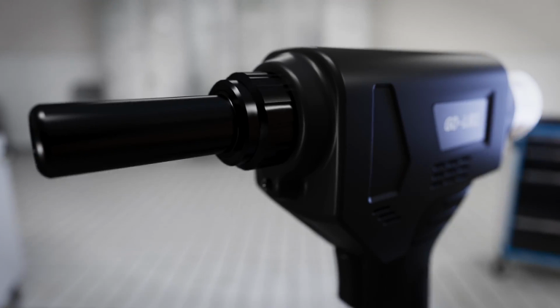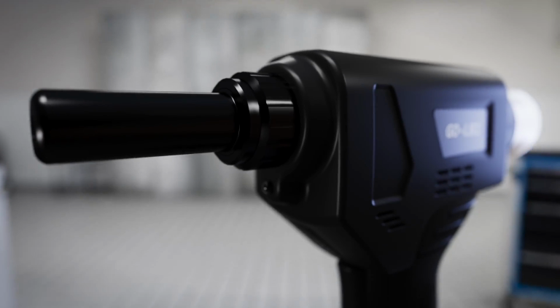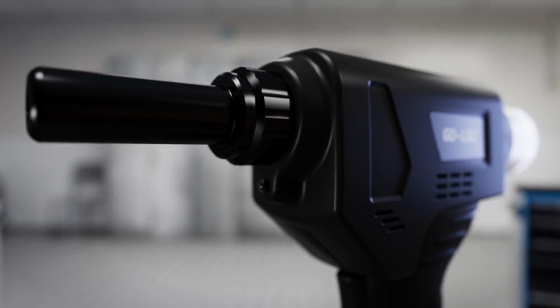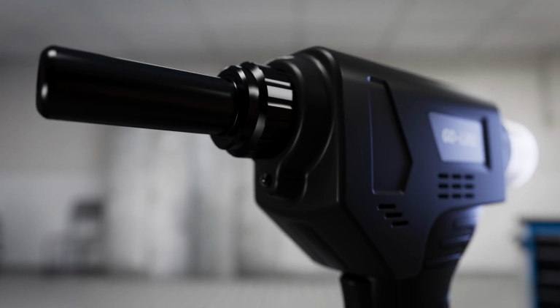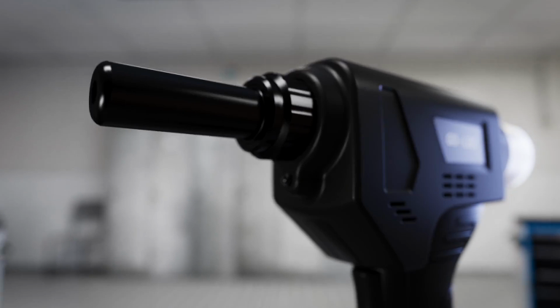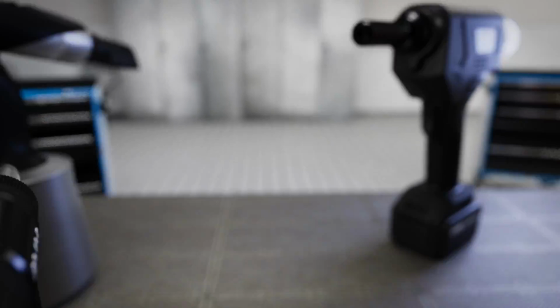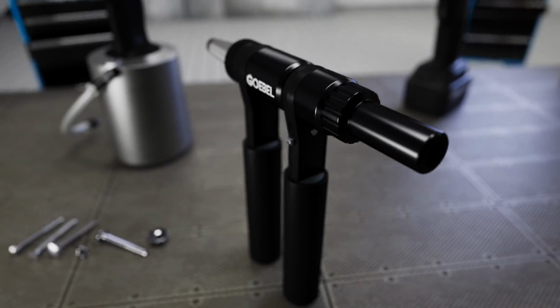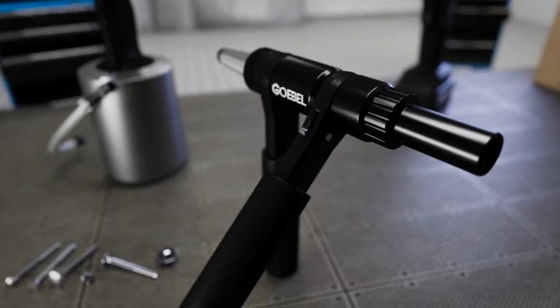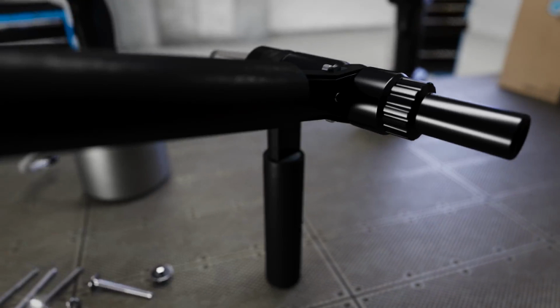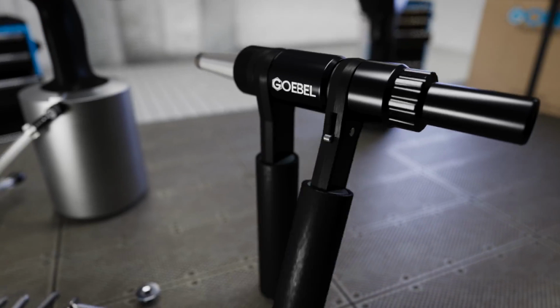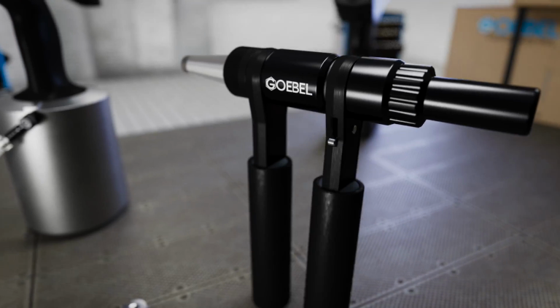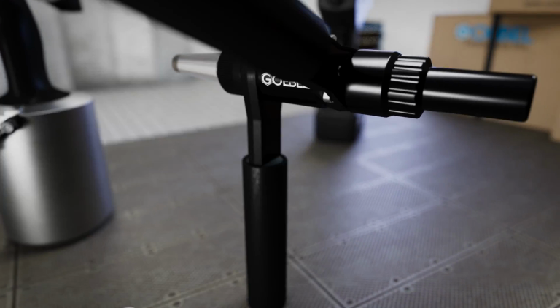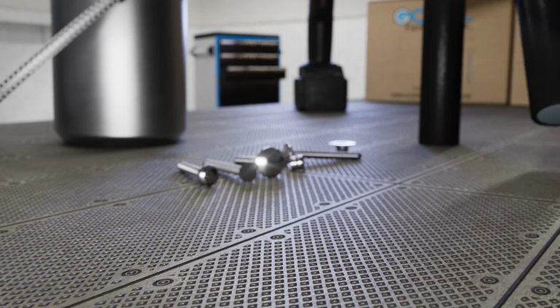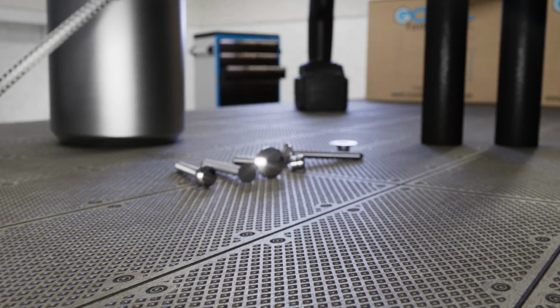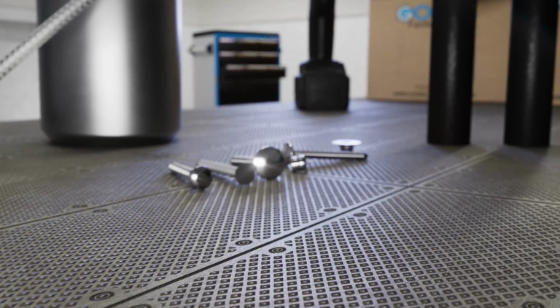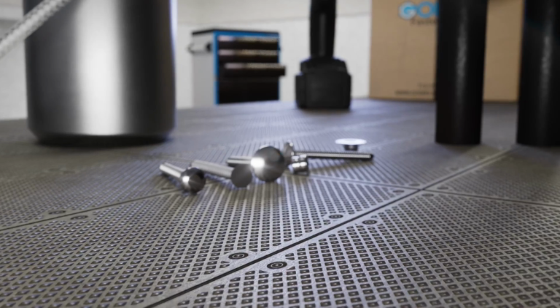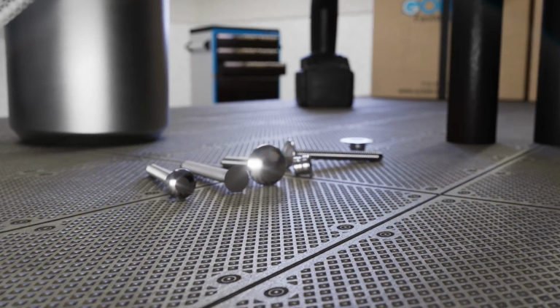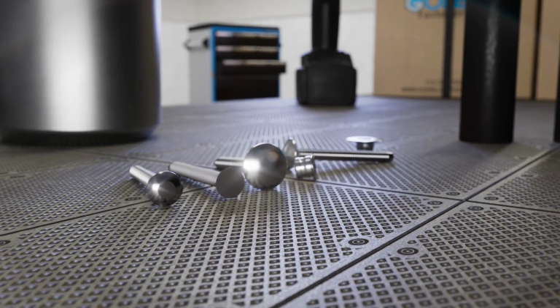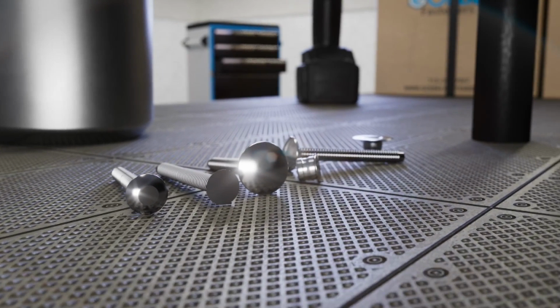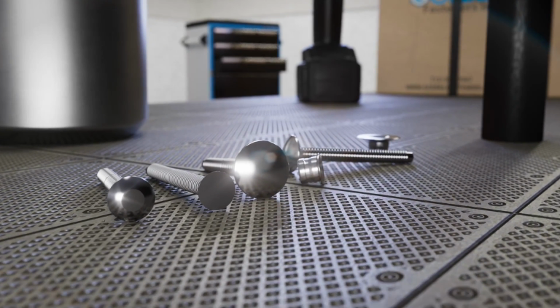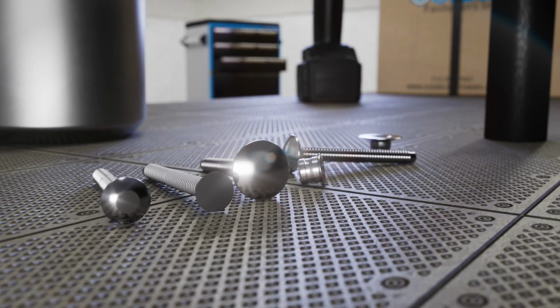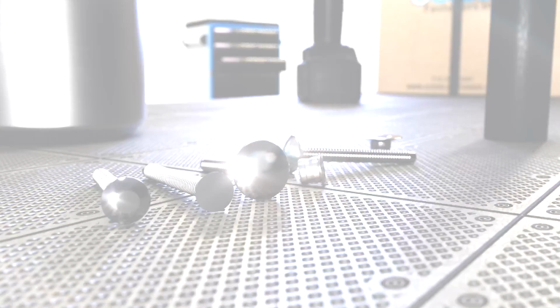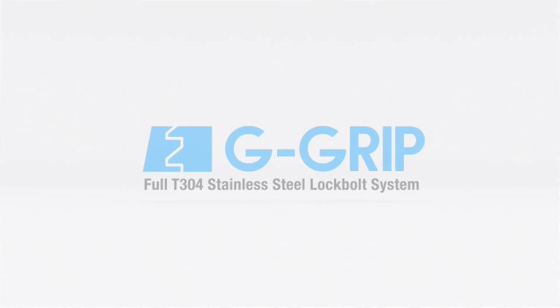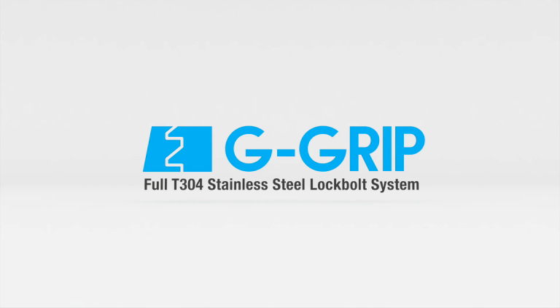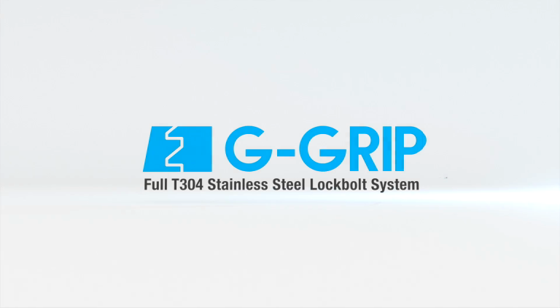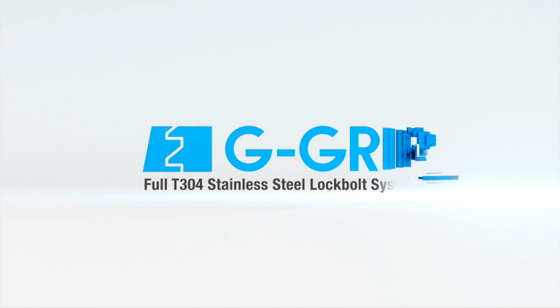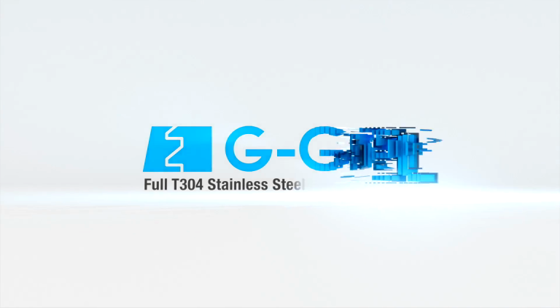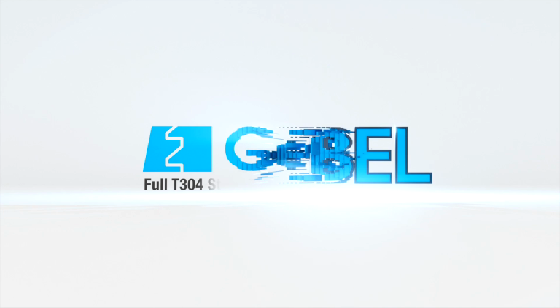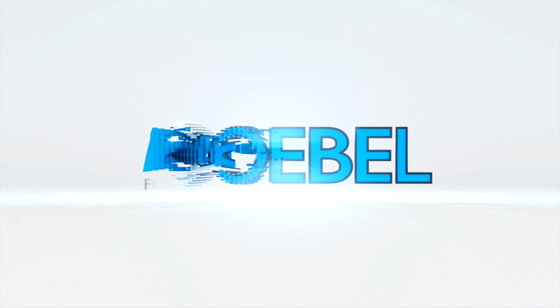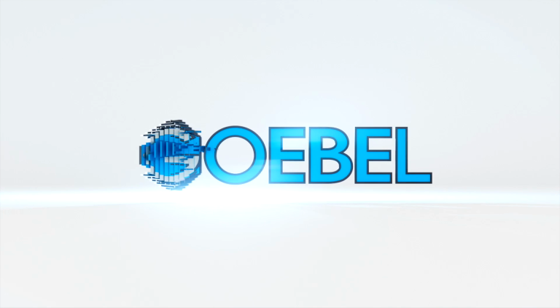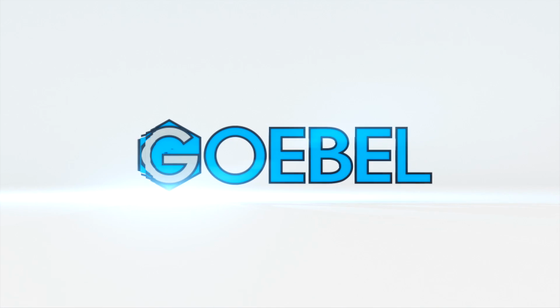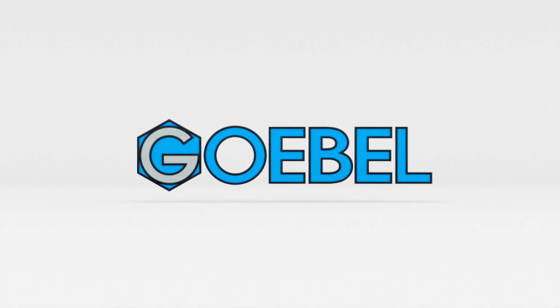Where speed, efficiency, and improved design are critical, Goebel's new patented G-Grip stainless steel lock bolt system is the solution the industry has been waiting for. Quality, the first time.